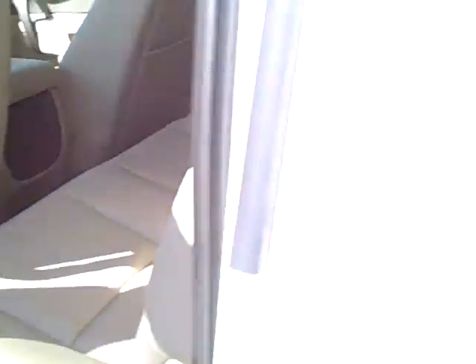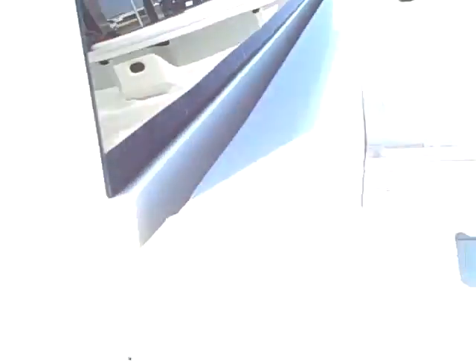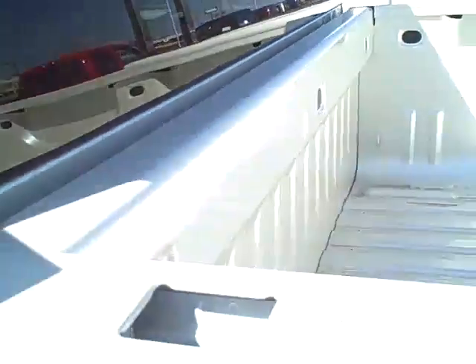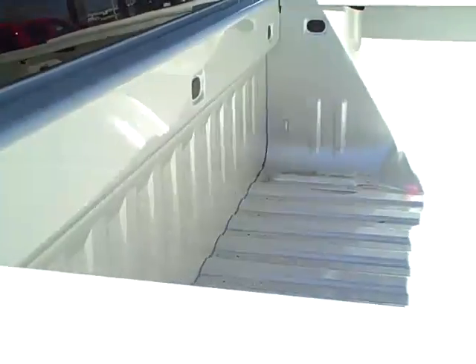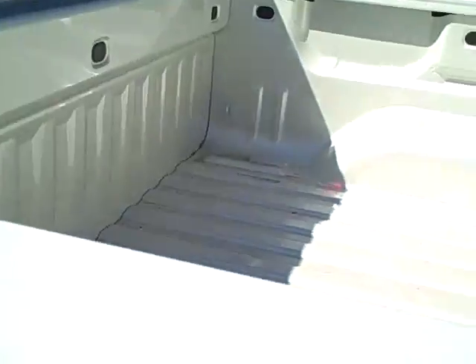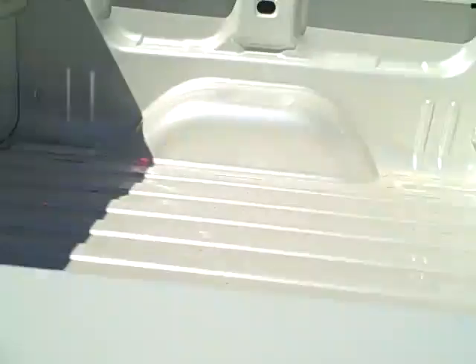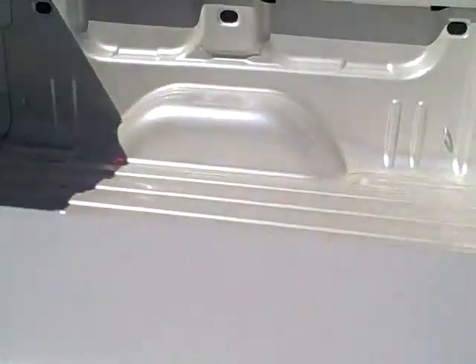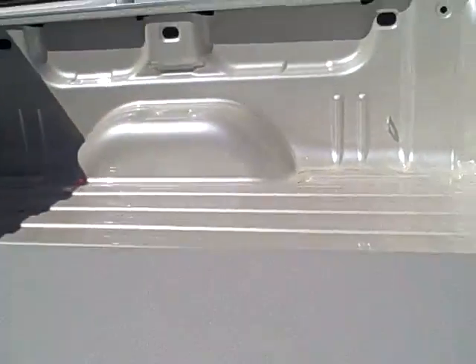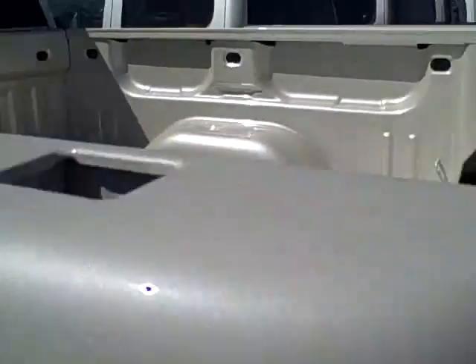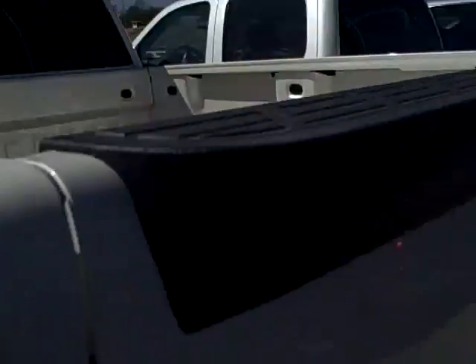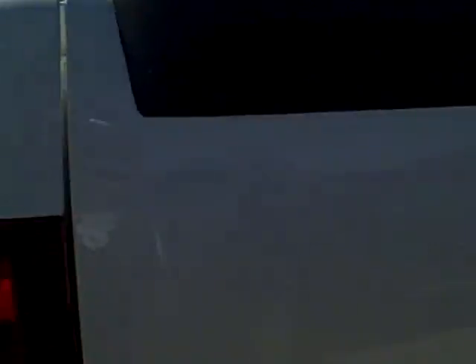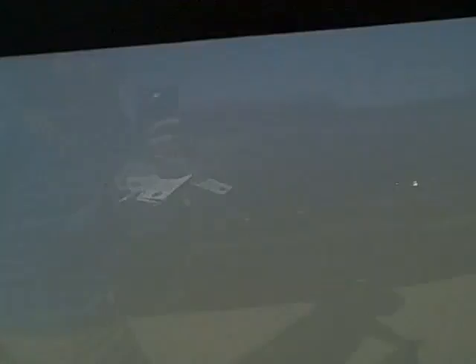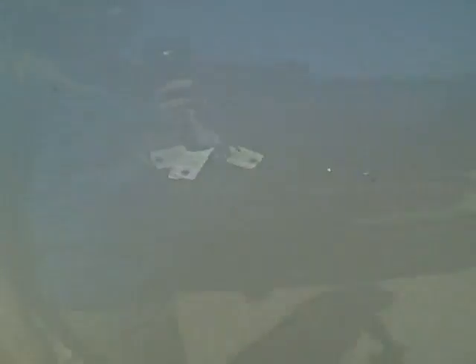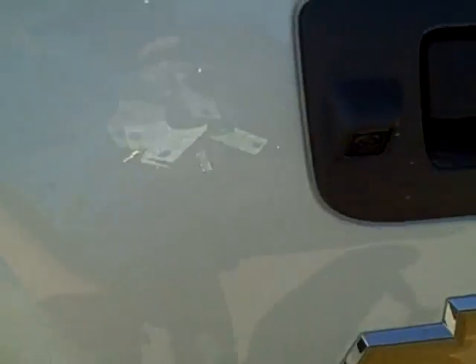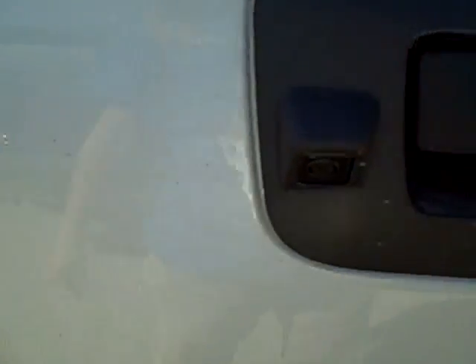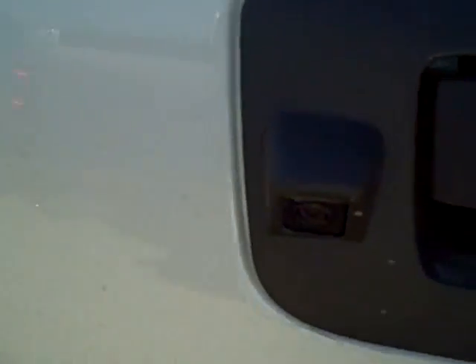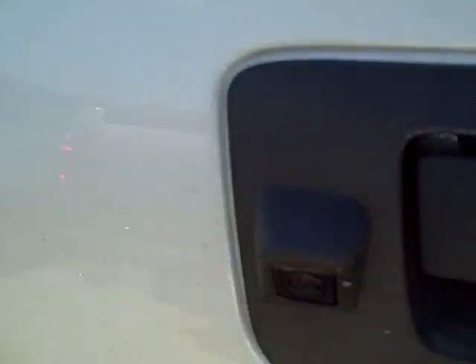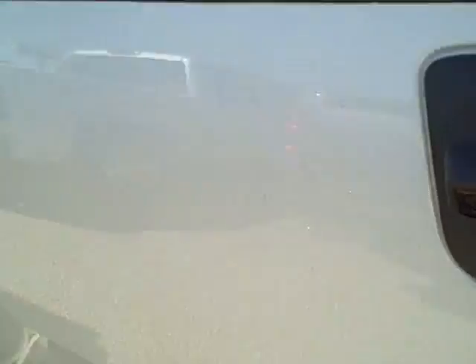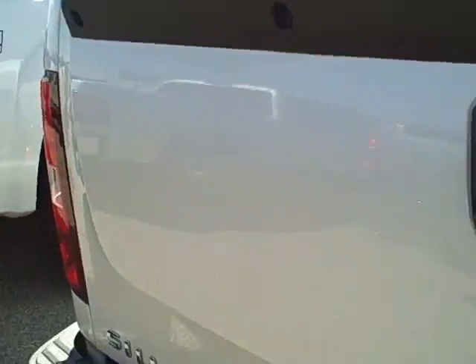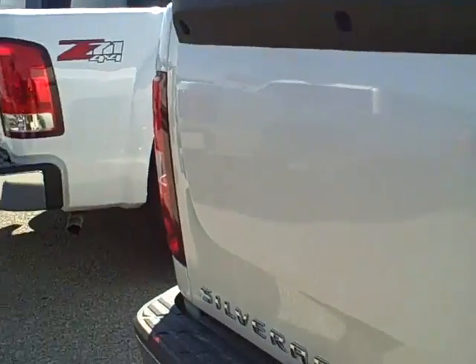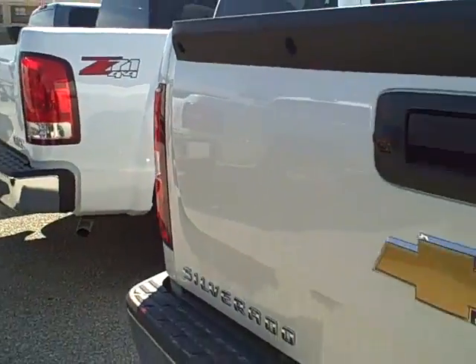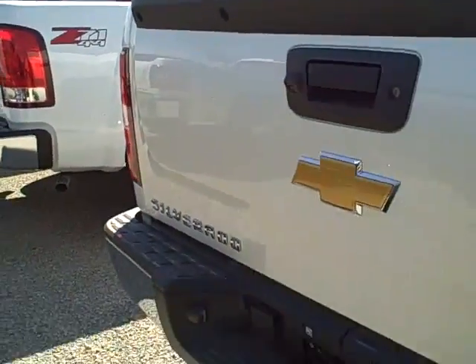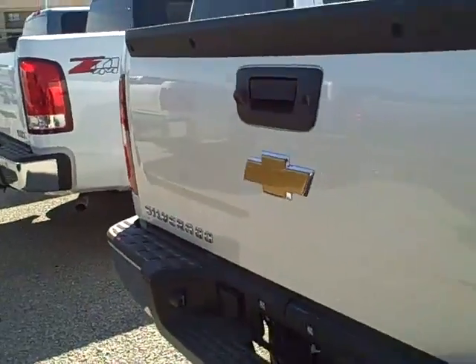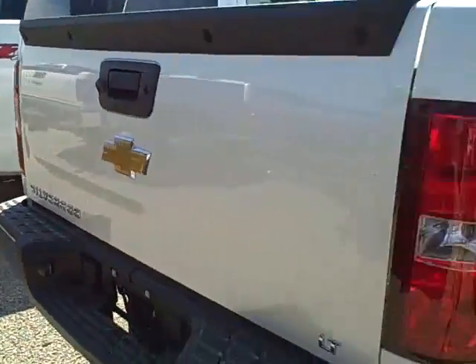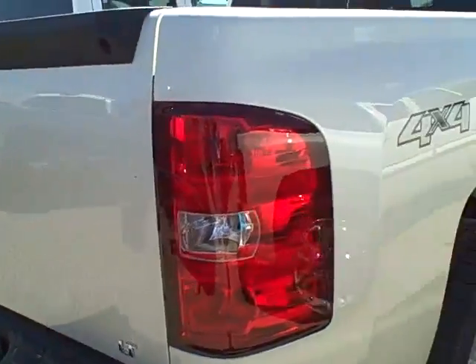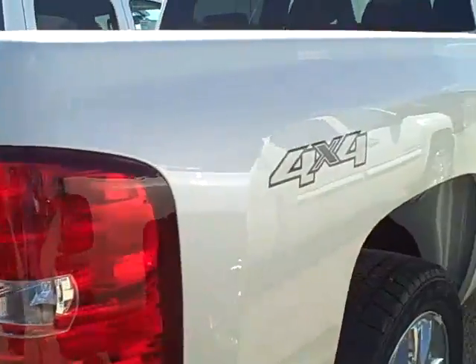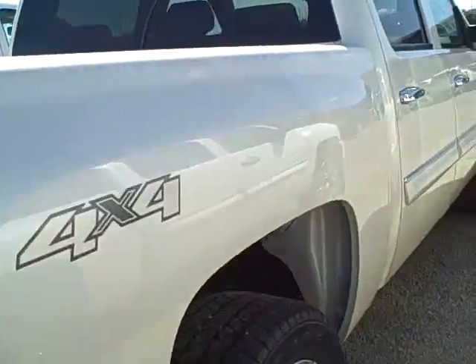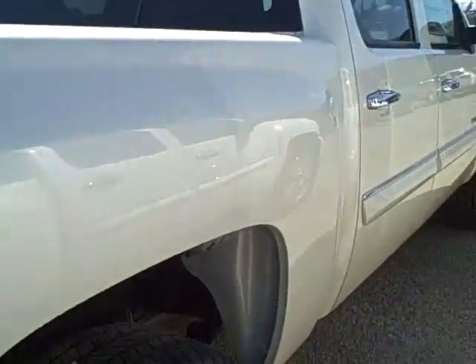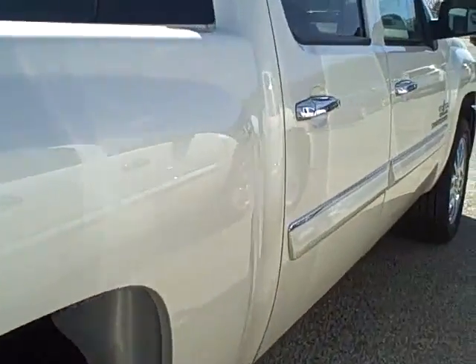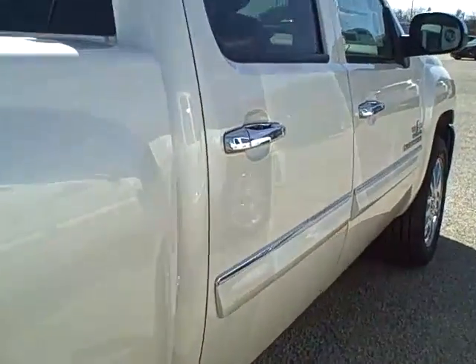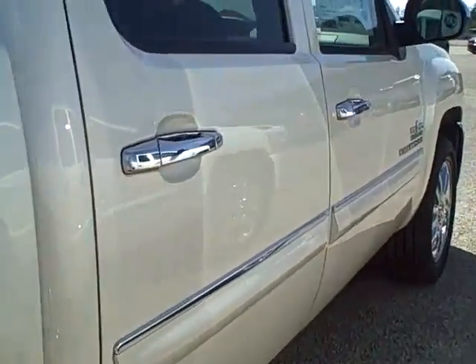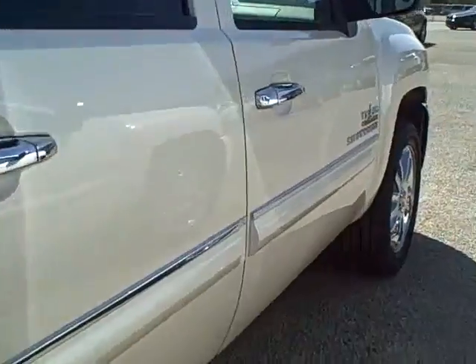The truck bed is open for hauling. It does include a backup camera. 2013 Chevrolet Silverado 1500.